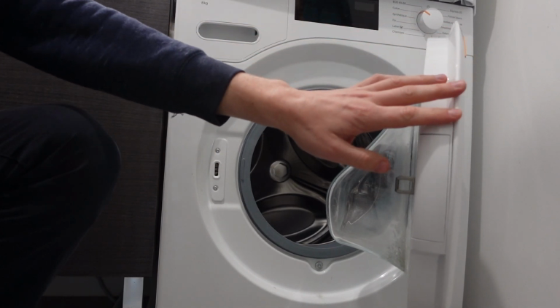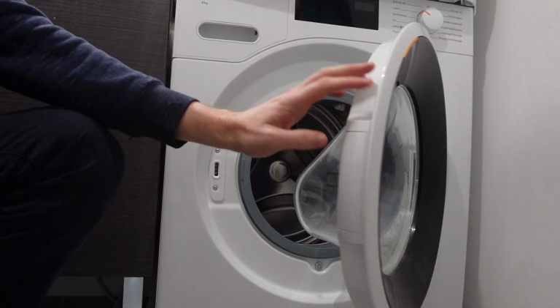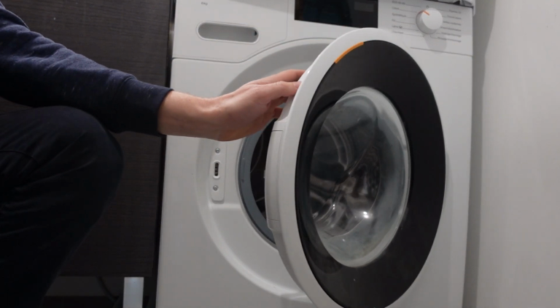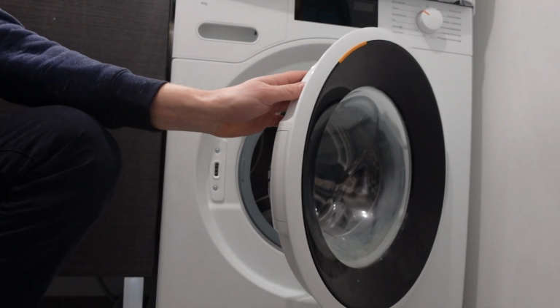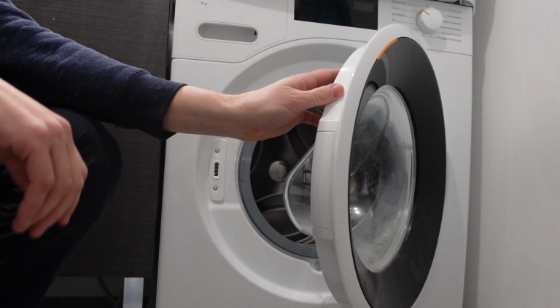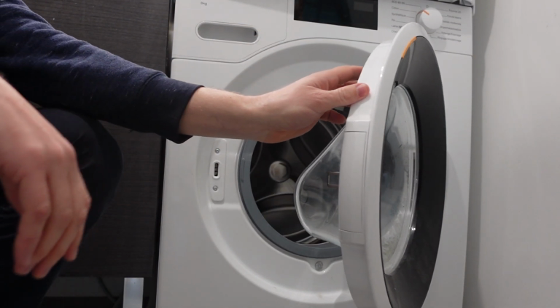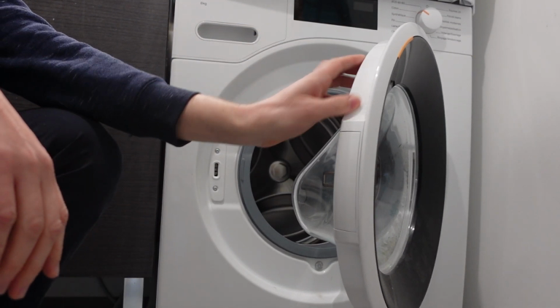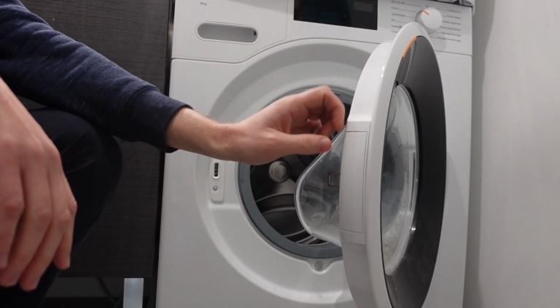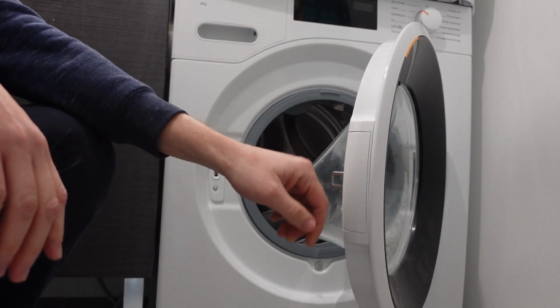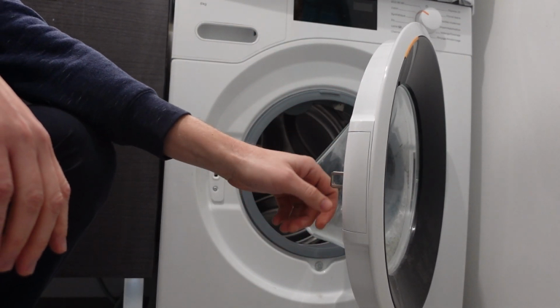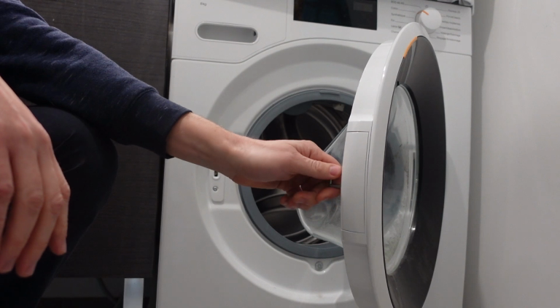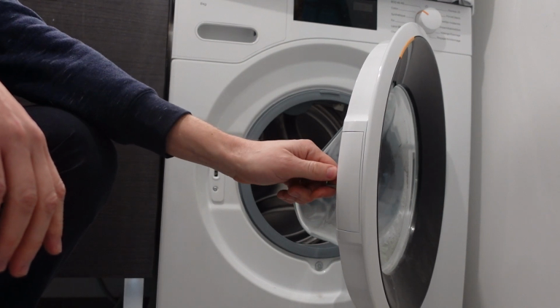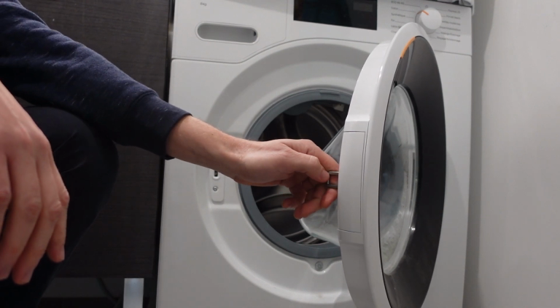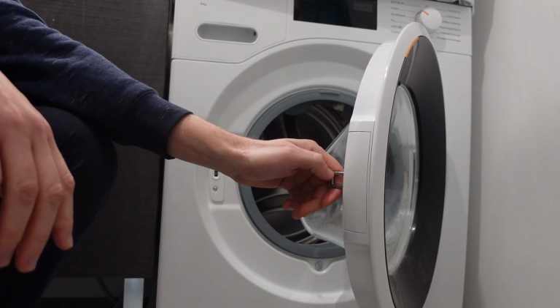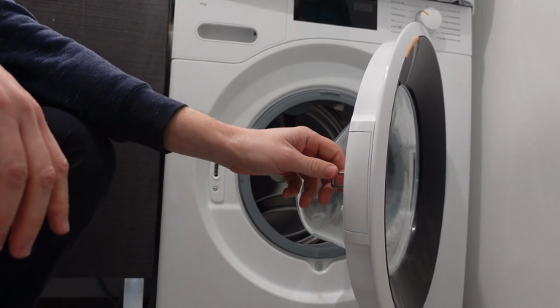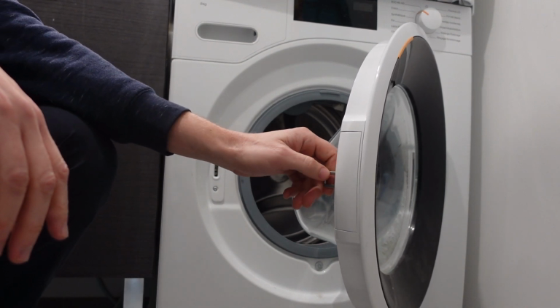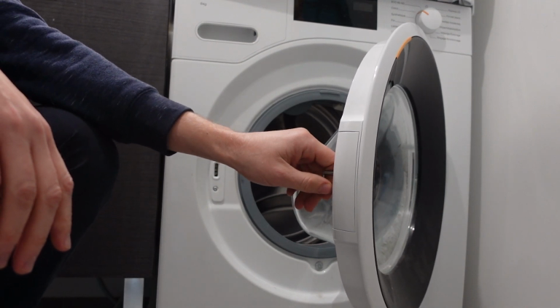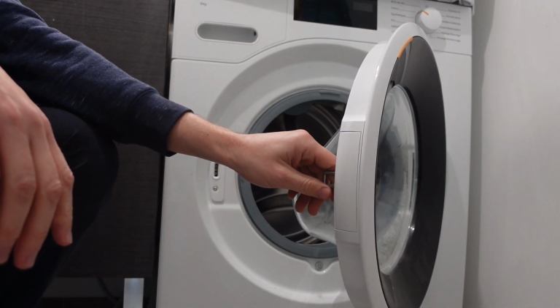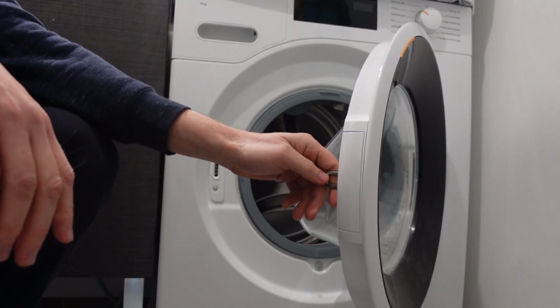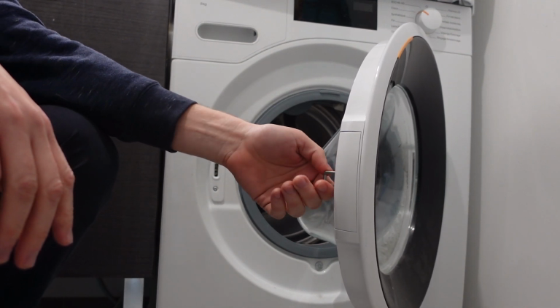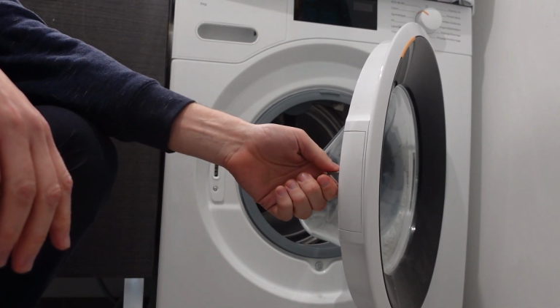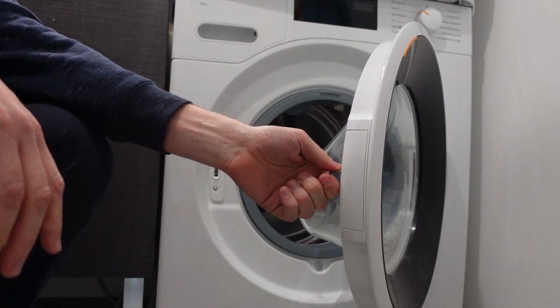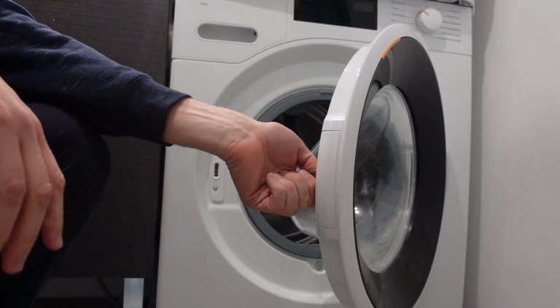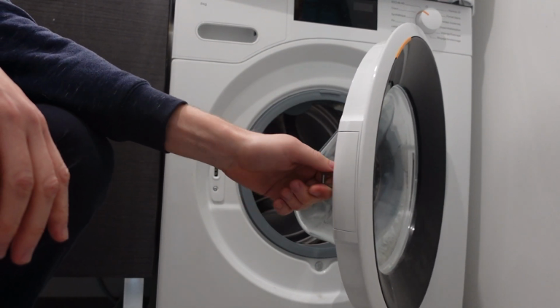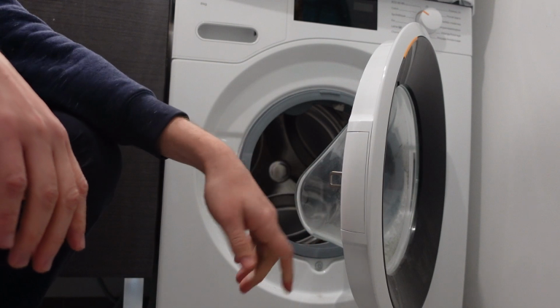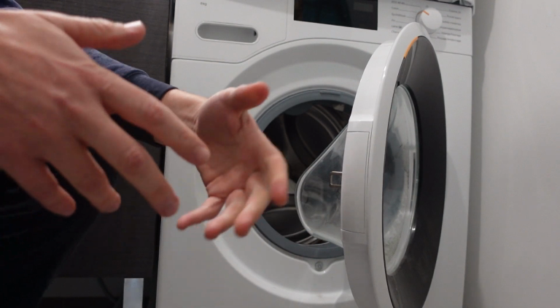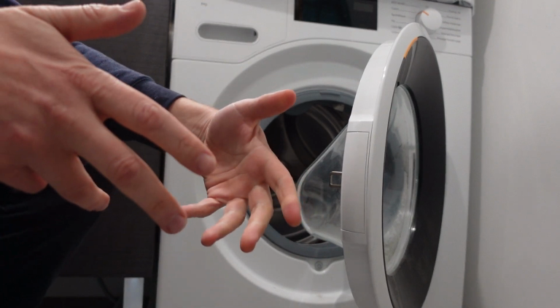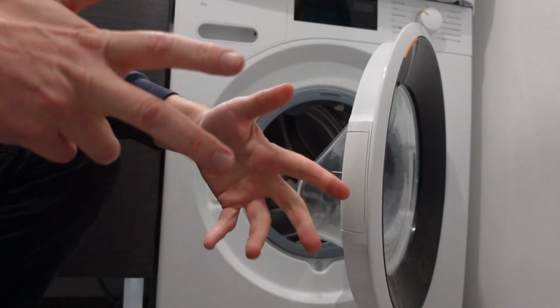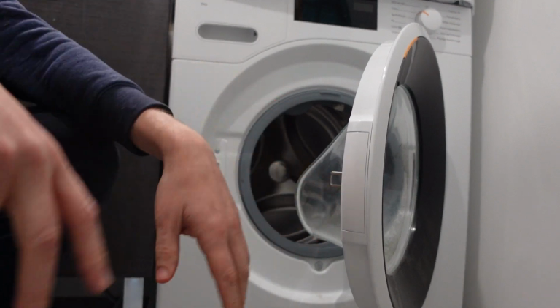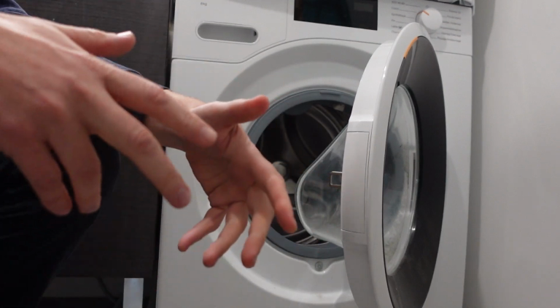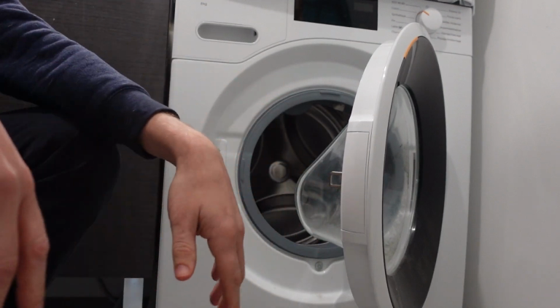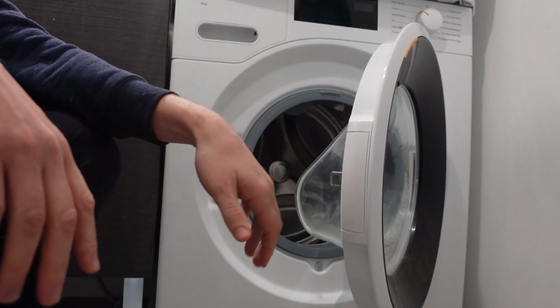Hey everybody, this is a quick video in case you have a Hoover brand washing machine and you're getting an error E02 and you're wondering what is this error and how do I get rid of it?